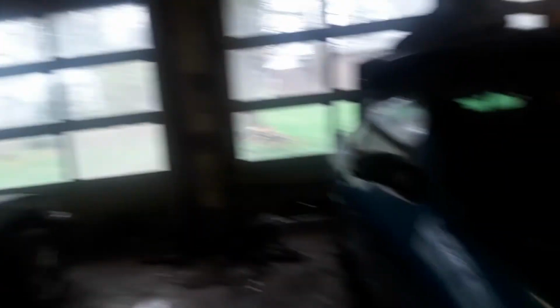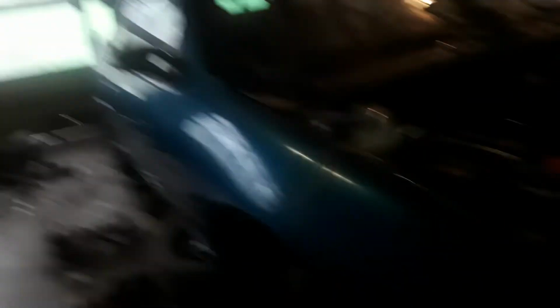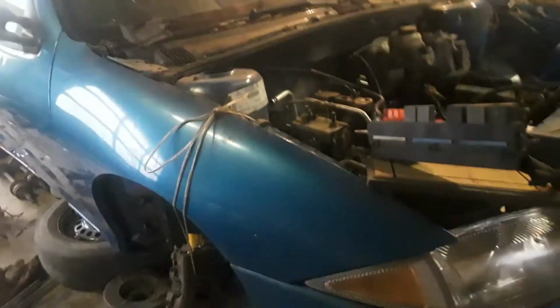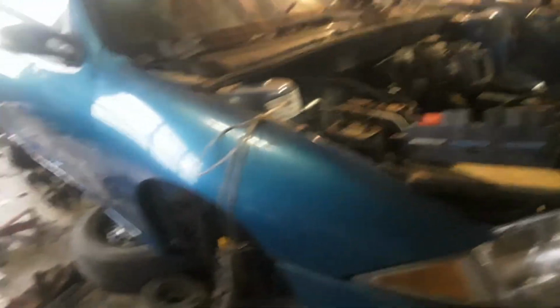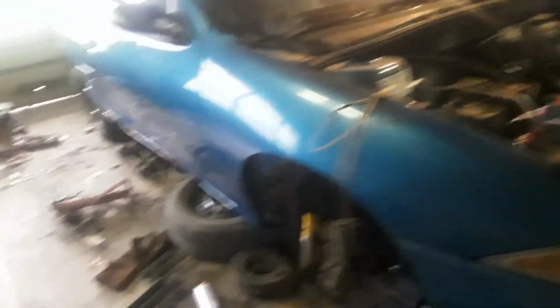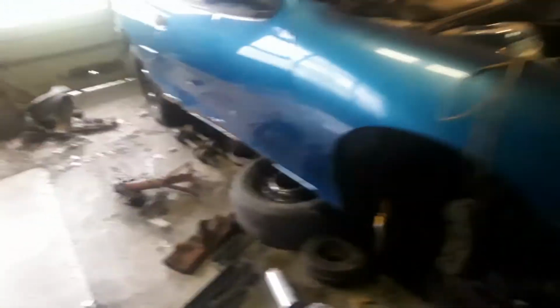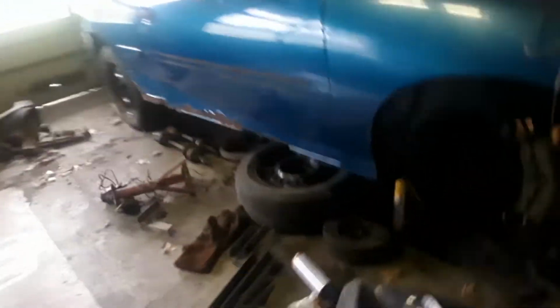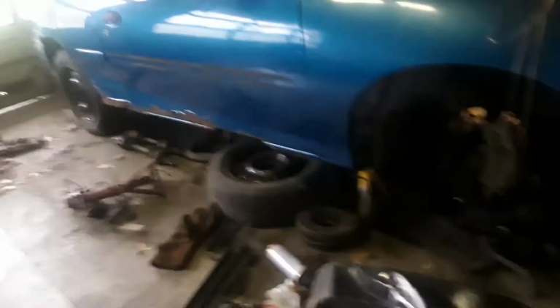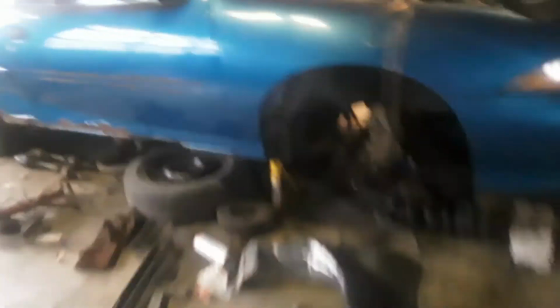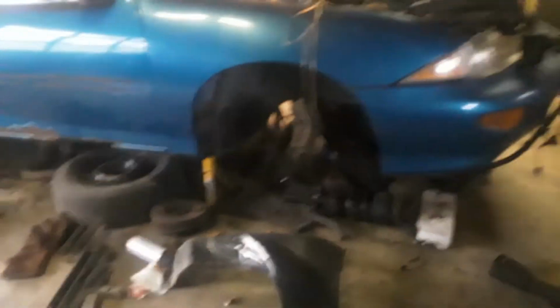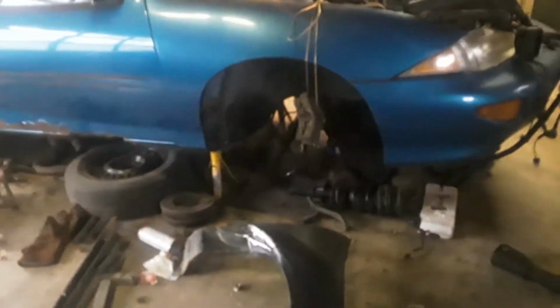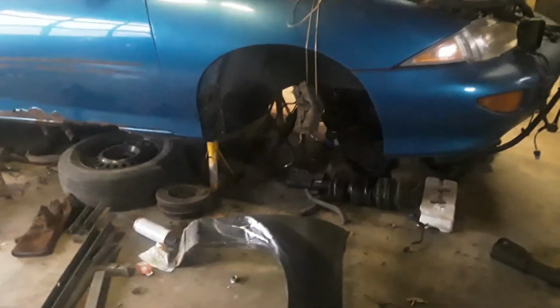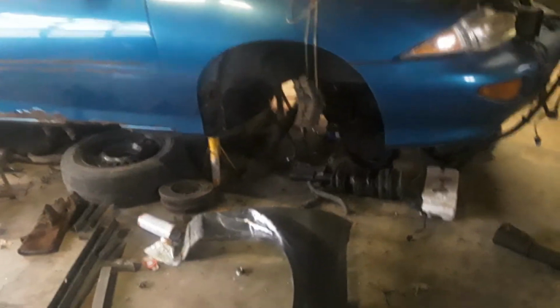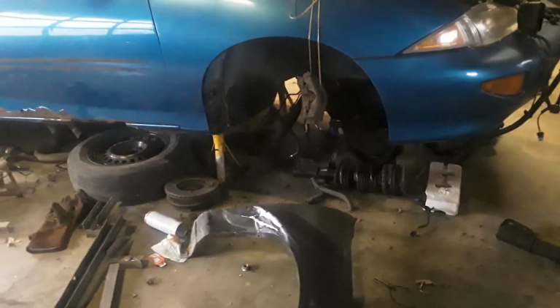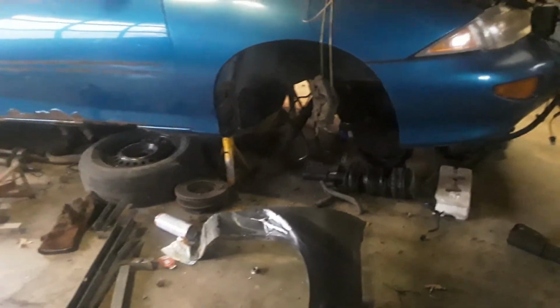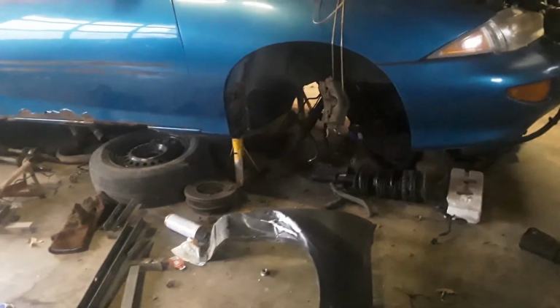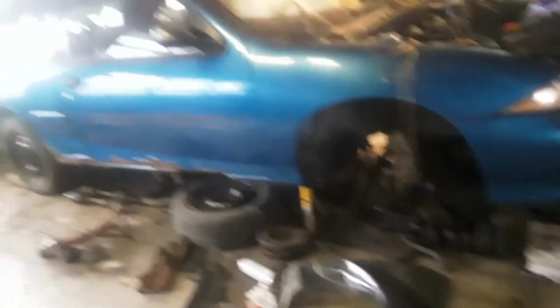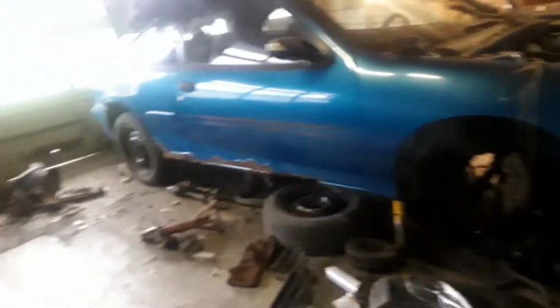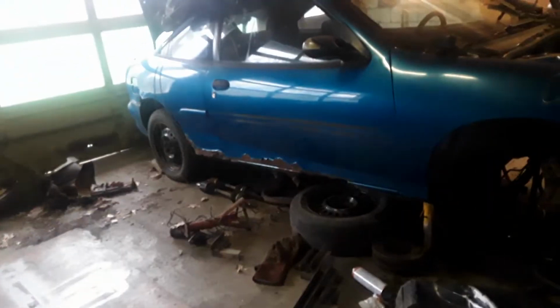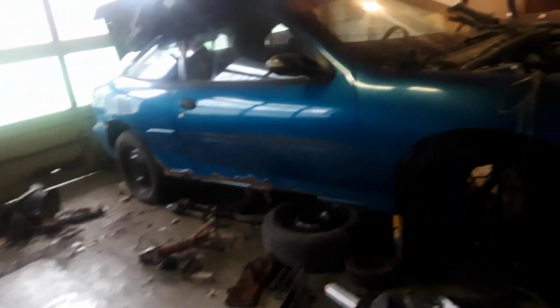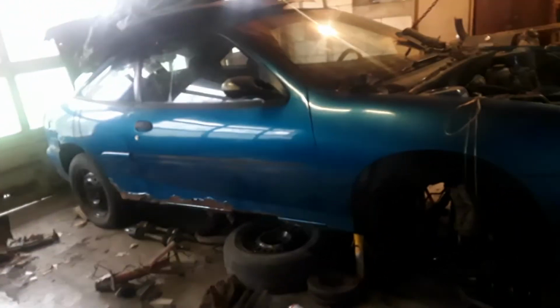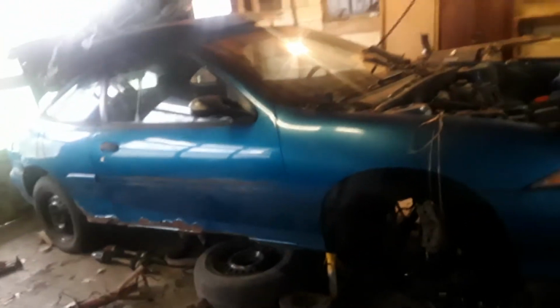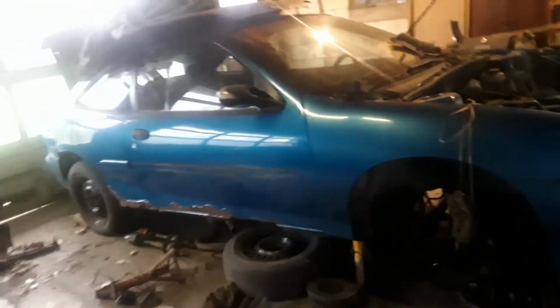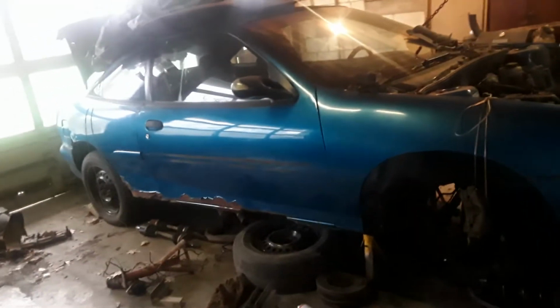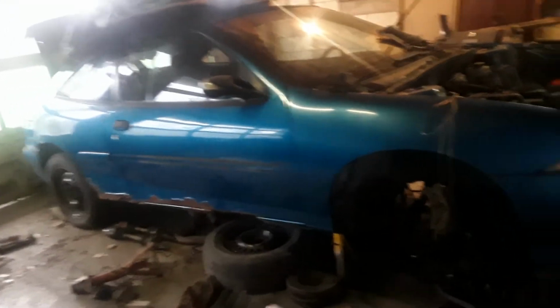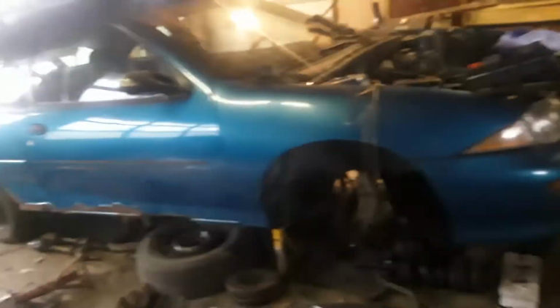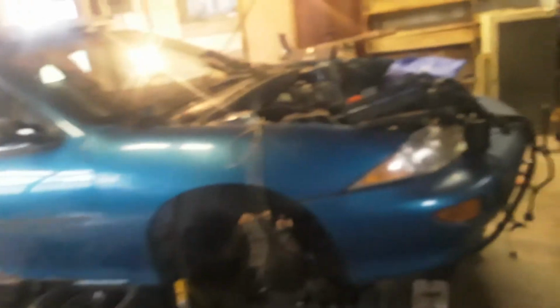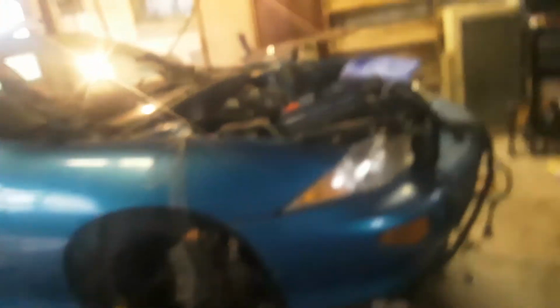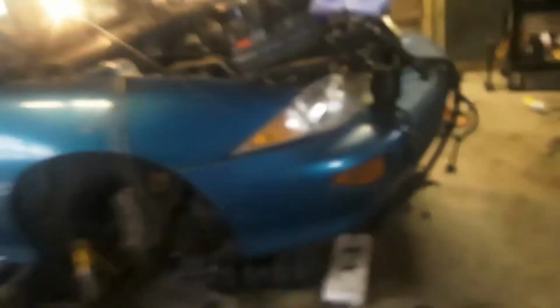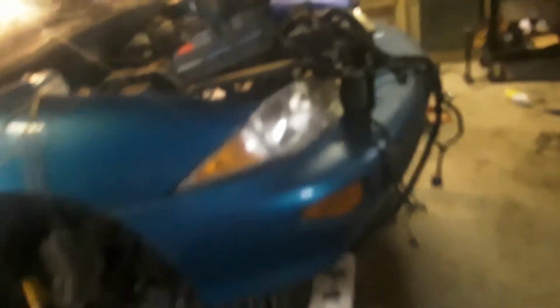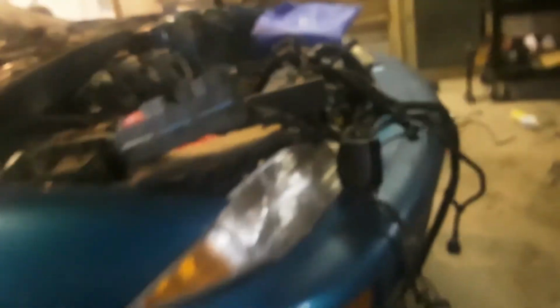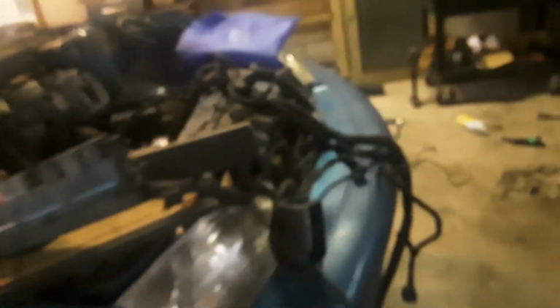Another one's still sitting here up on jack stands. I don't know what I'm gonna do with her — keep stripping her down and getting usable parts off of her.